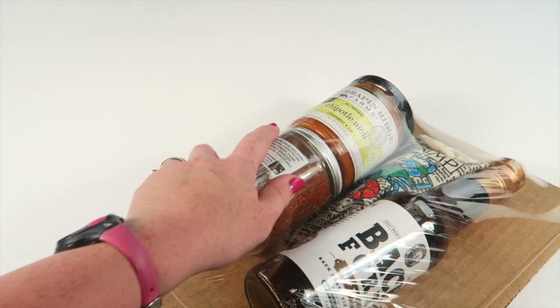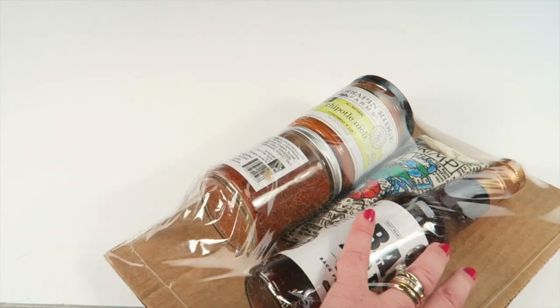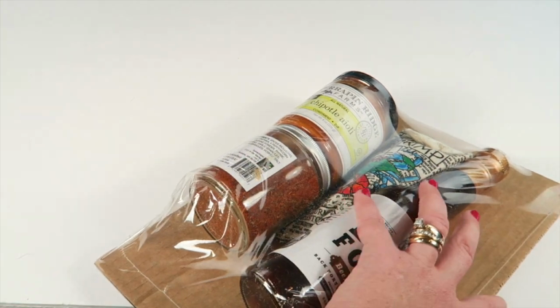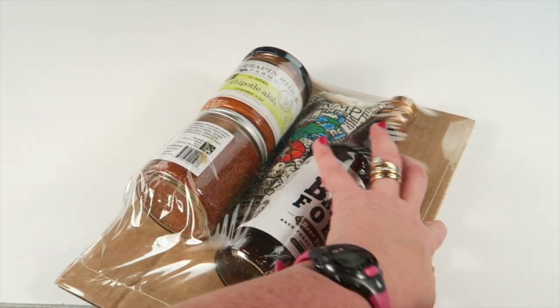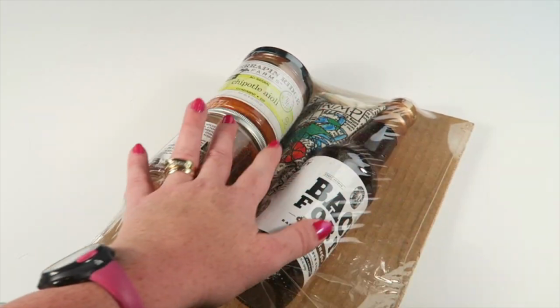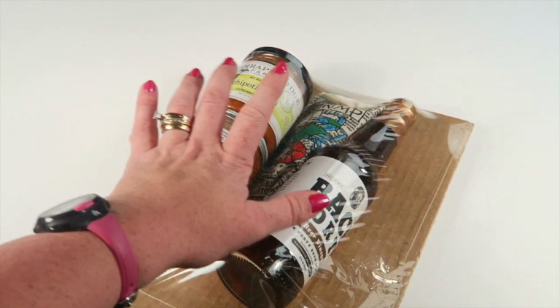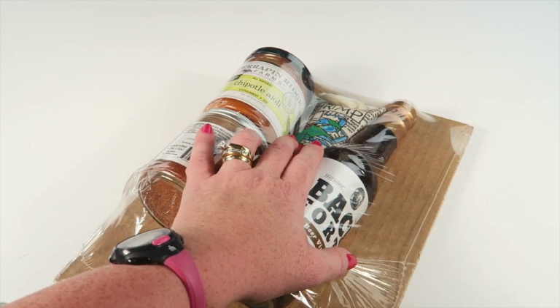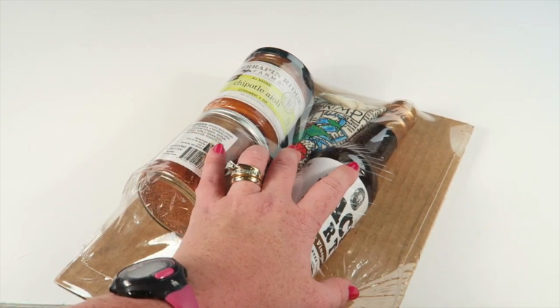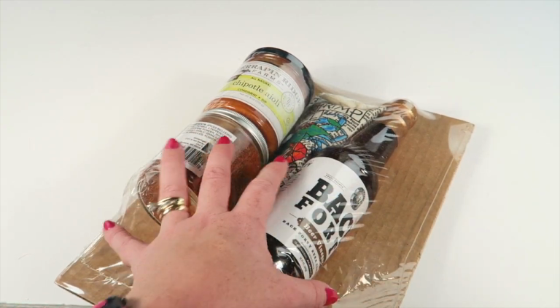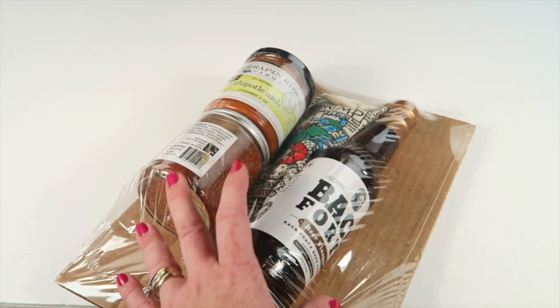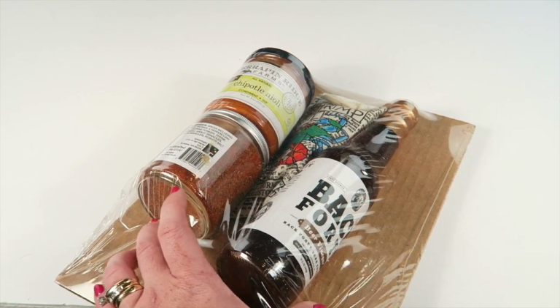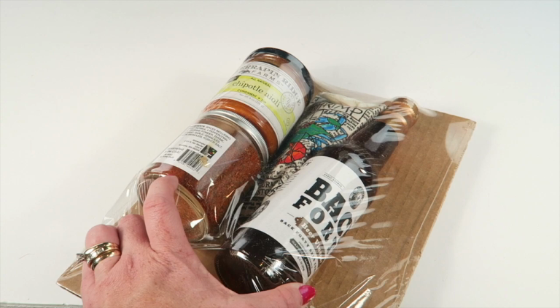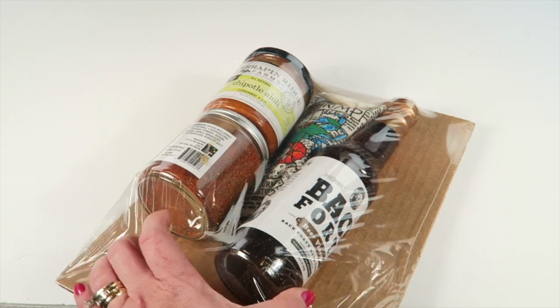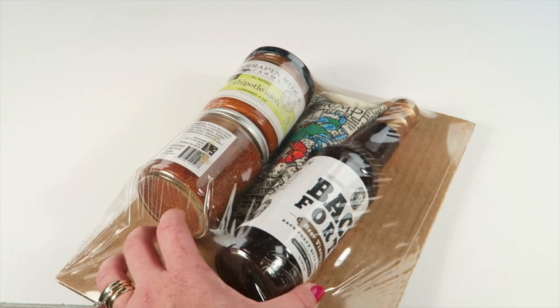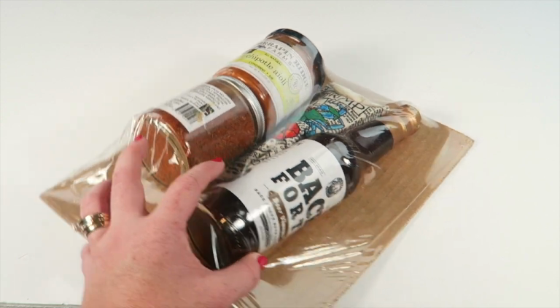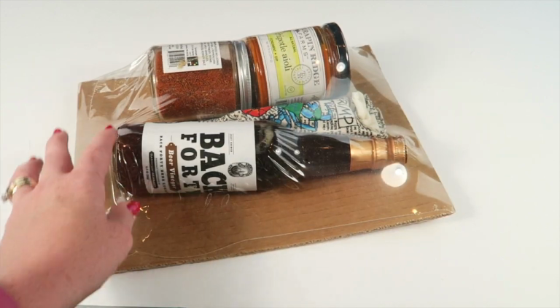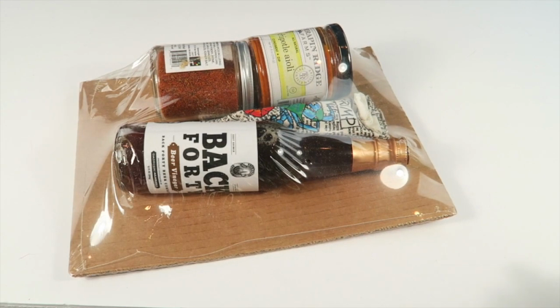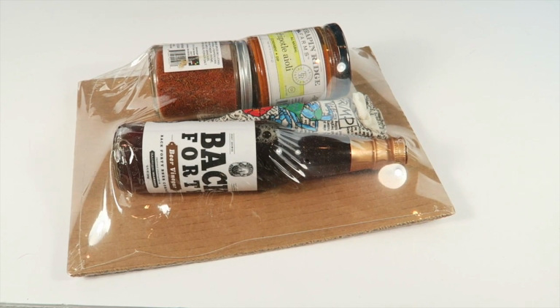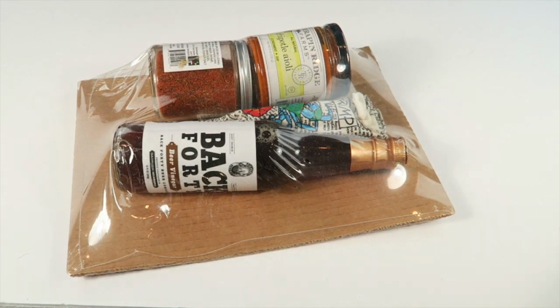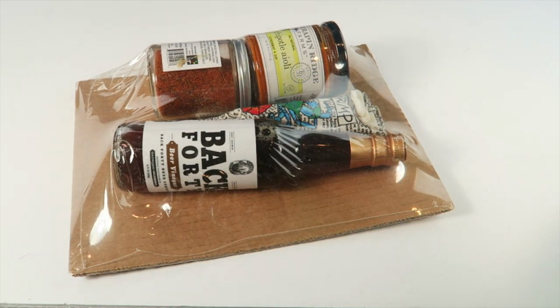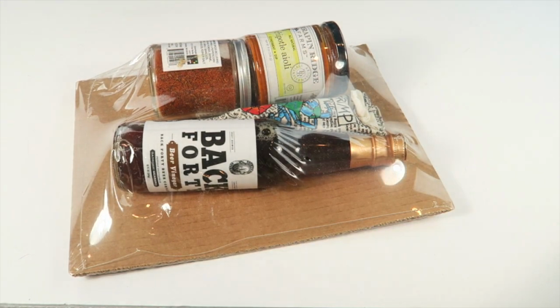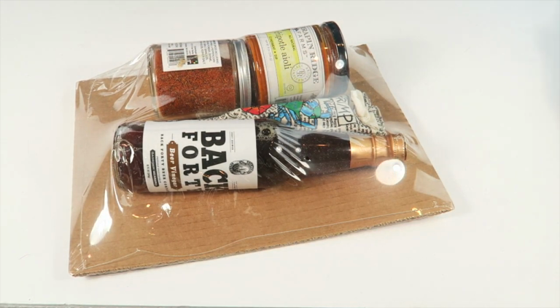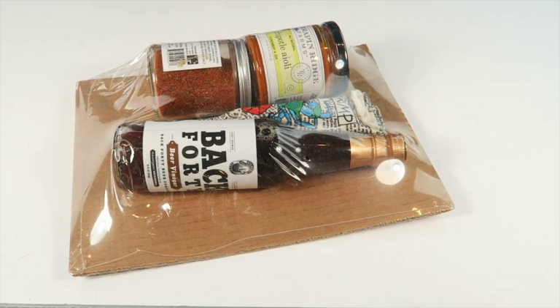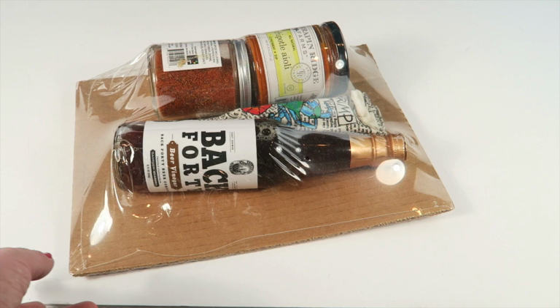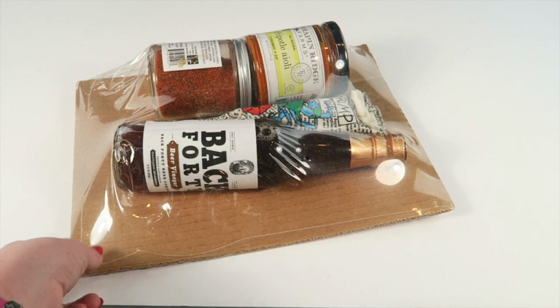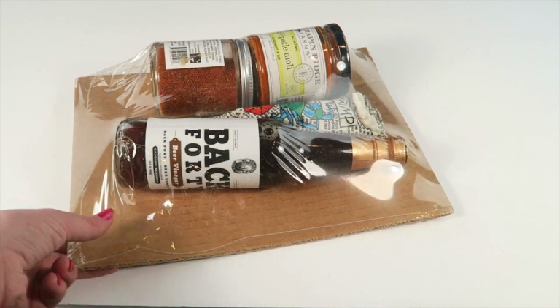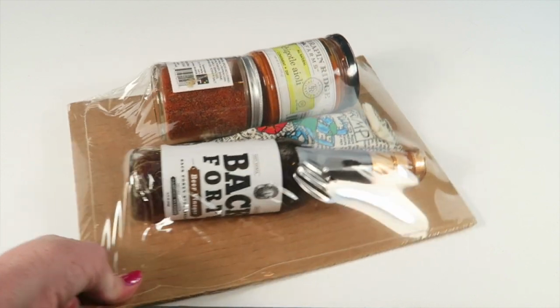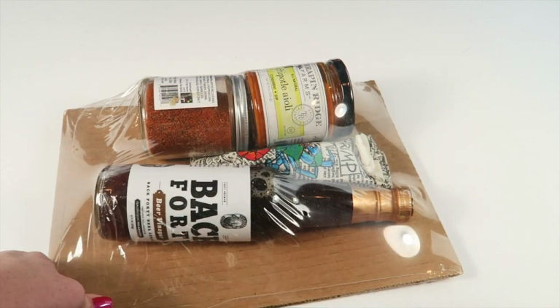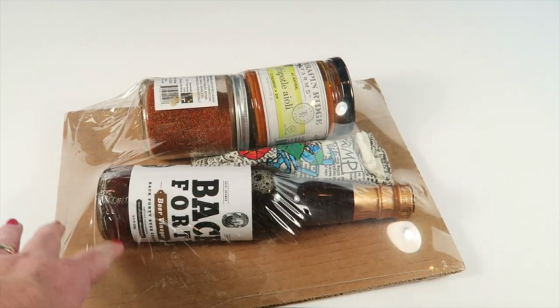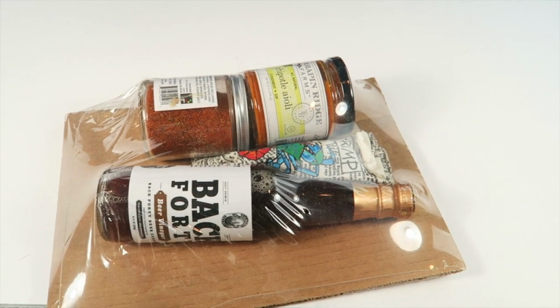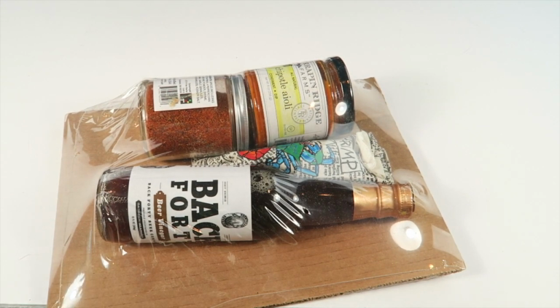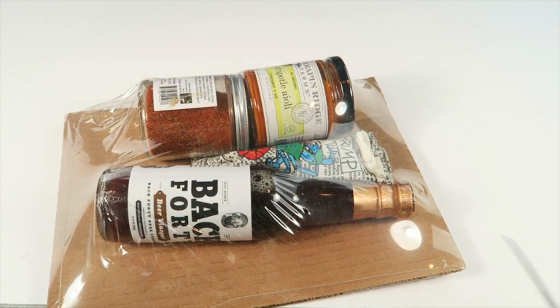All of the bottles and things are packaged in the squiggles and also in additional wrapping to help keep everything together and prevent anything from breaking, which is appreciated because it's not fun to unbox a box where something has leaked.